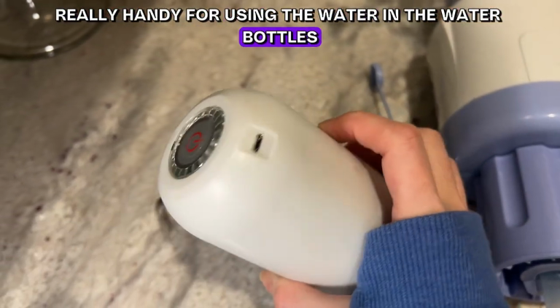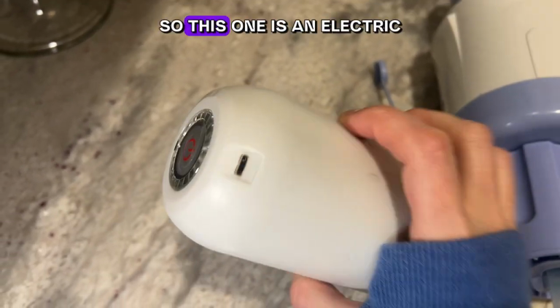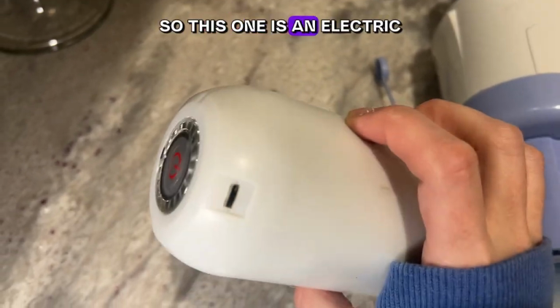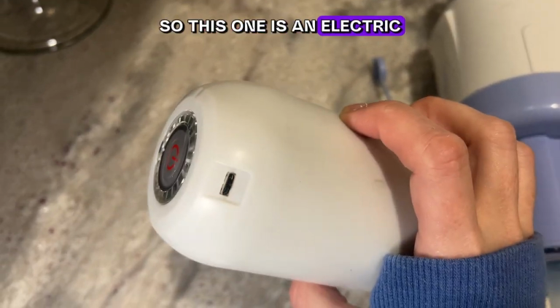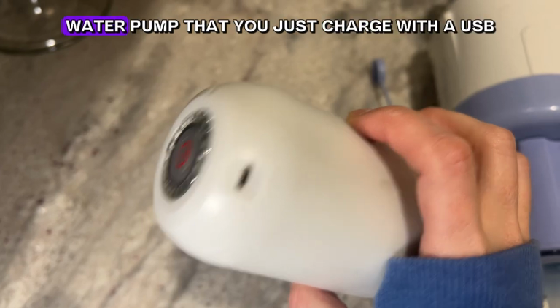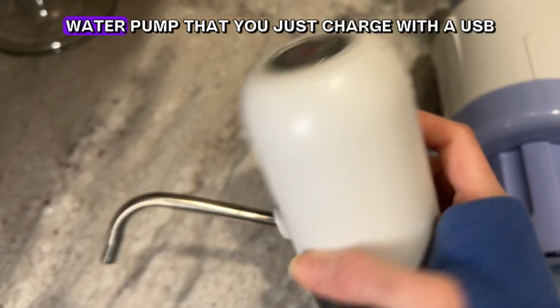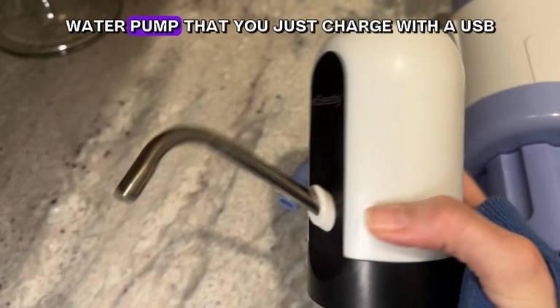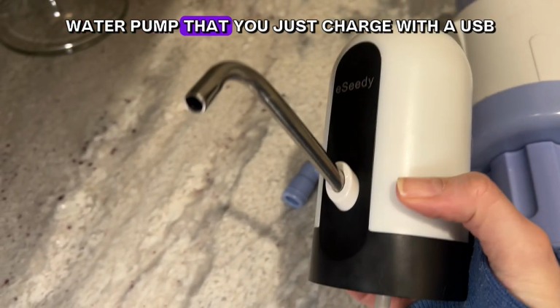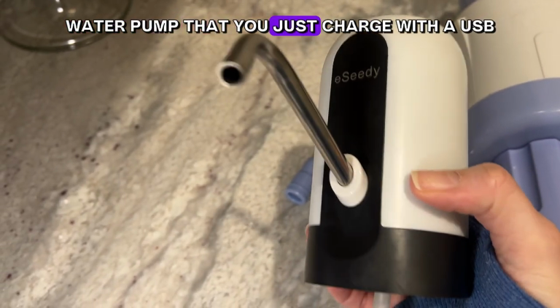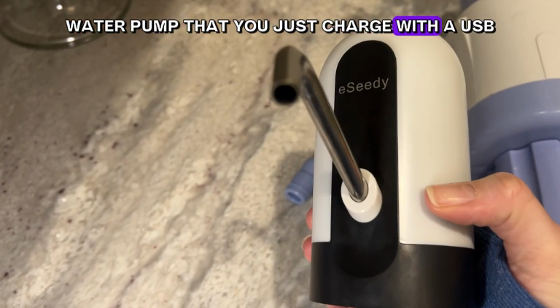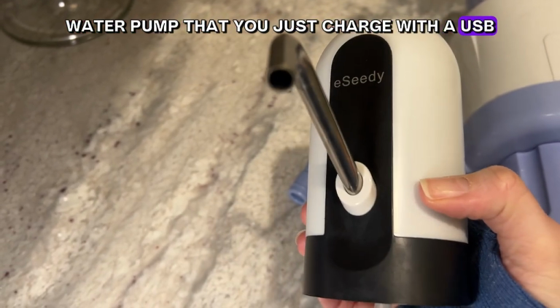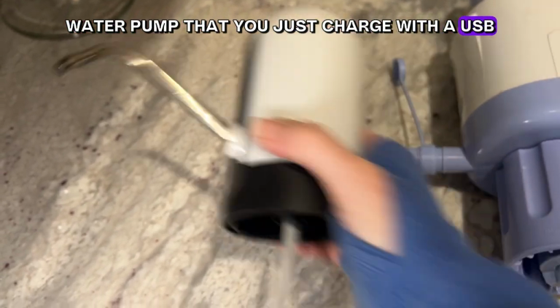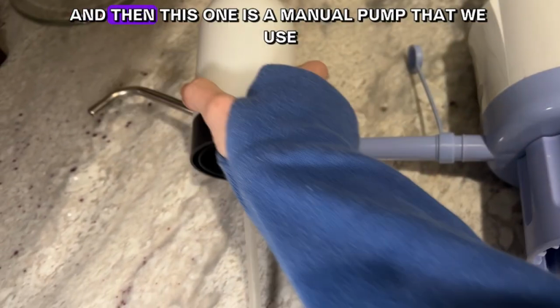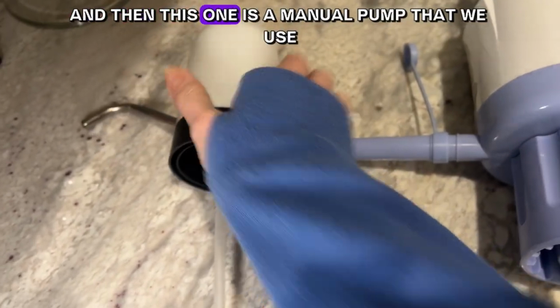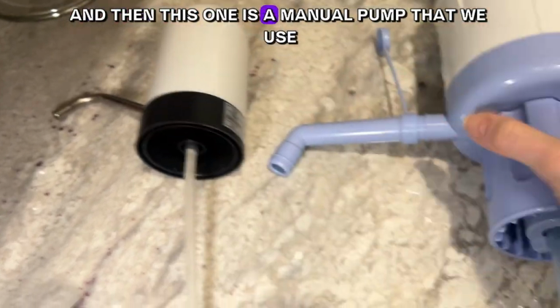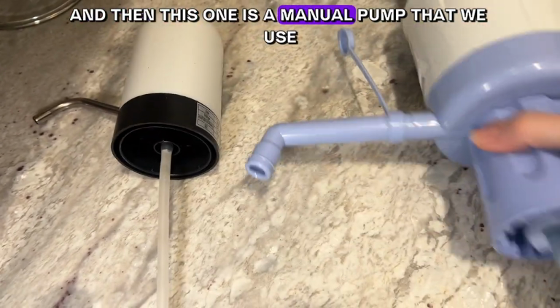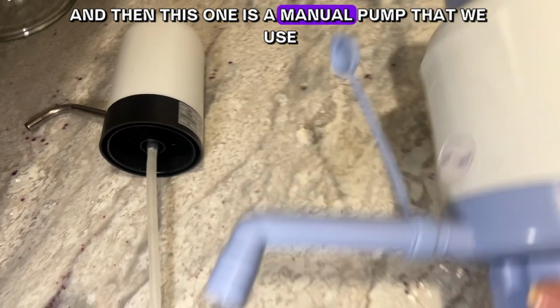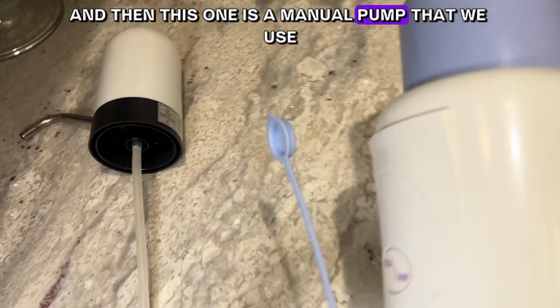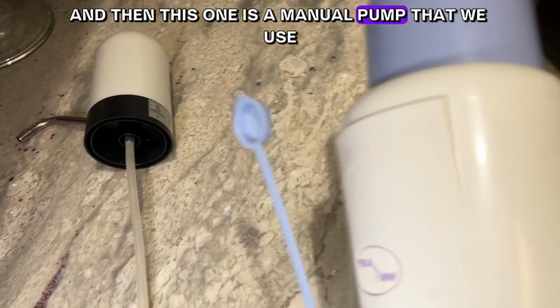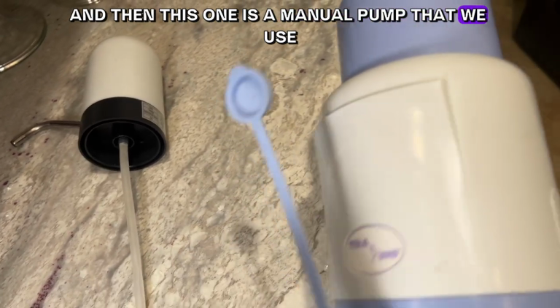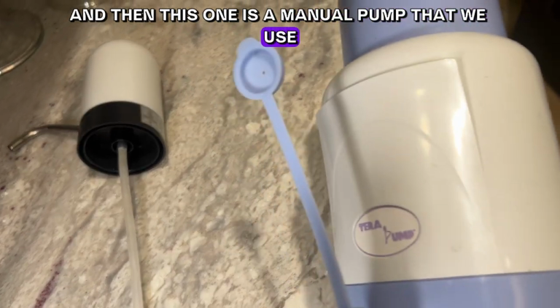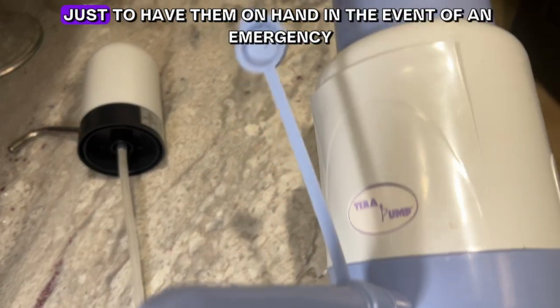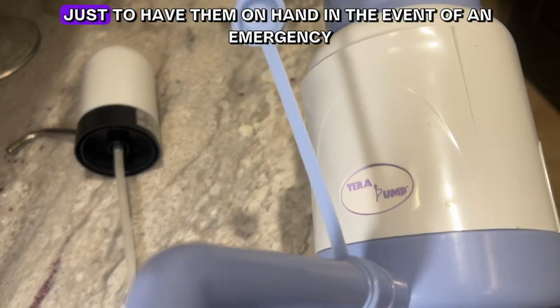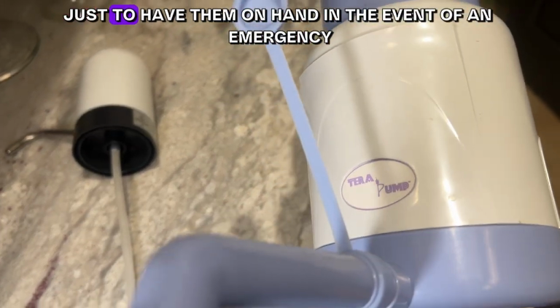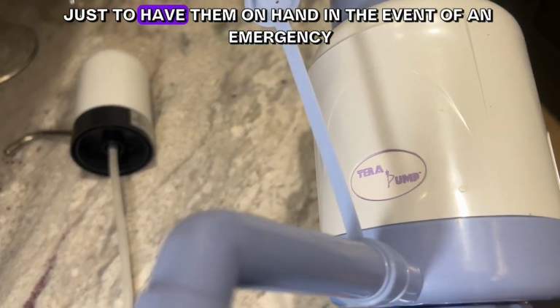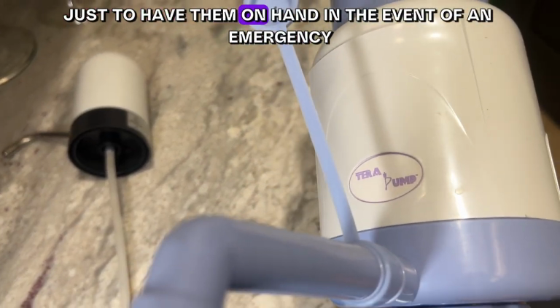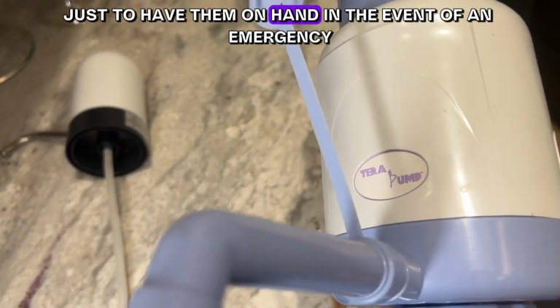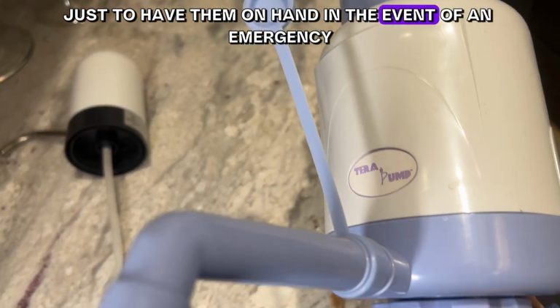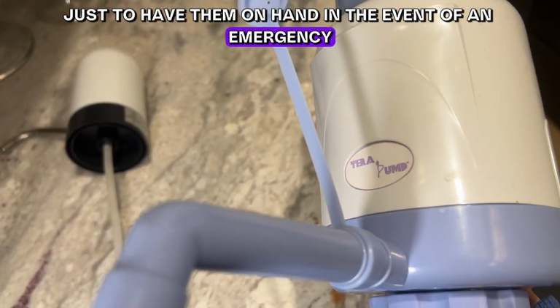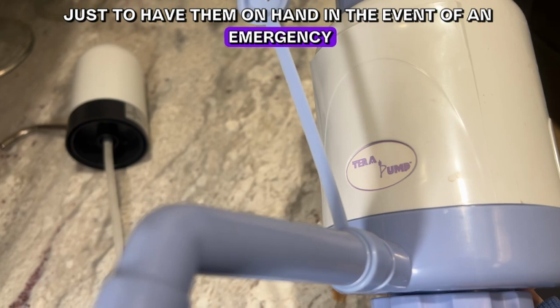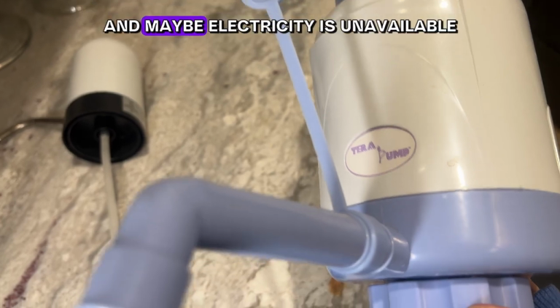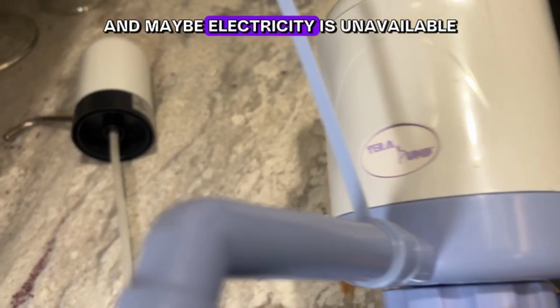This one is an electric water pump that you just charge with a USB, and this one is a manual pump that we use just to have on hand in the event of an emergency when electricity may be unavailable — we just want to have options.